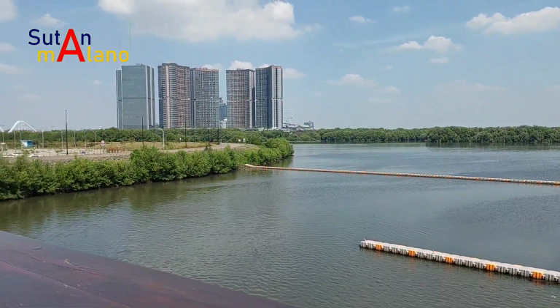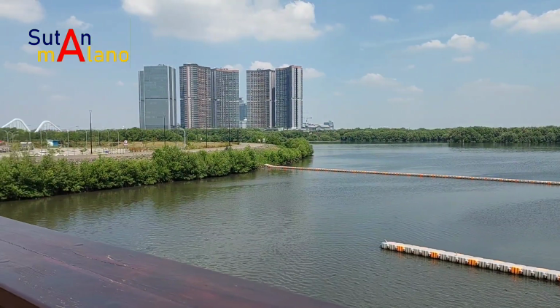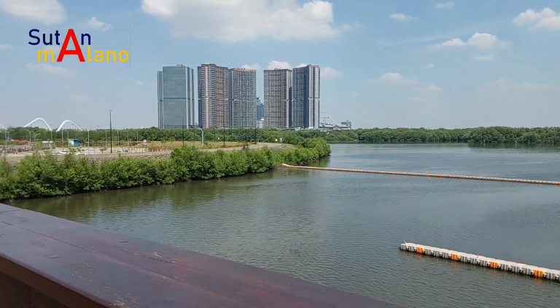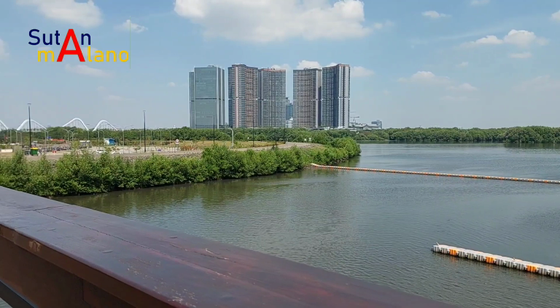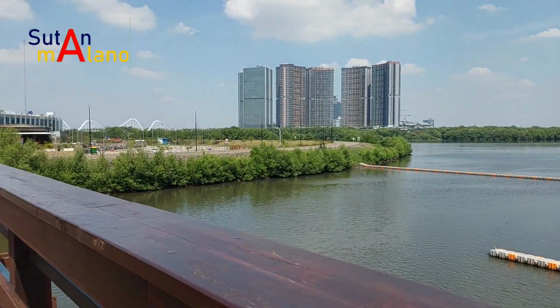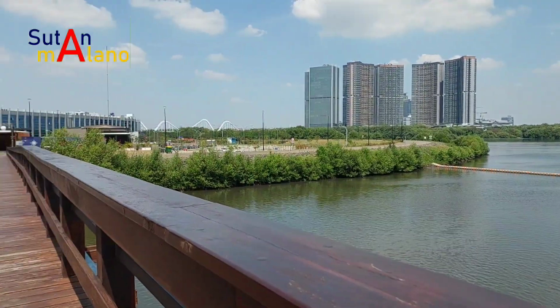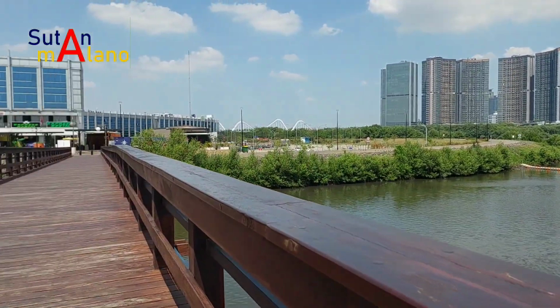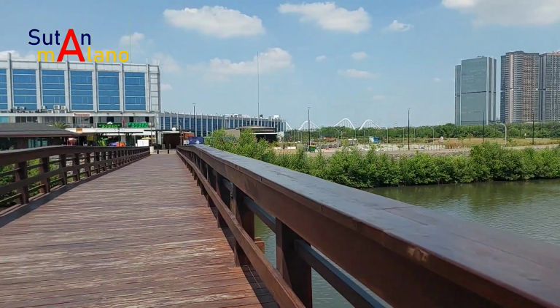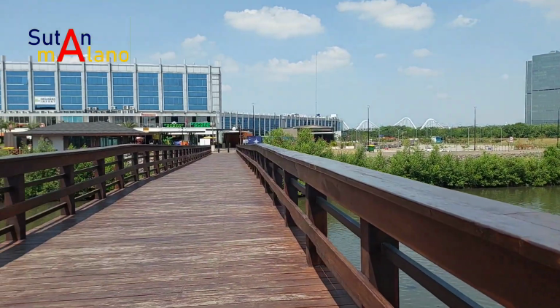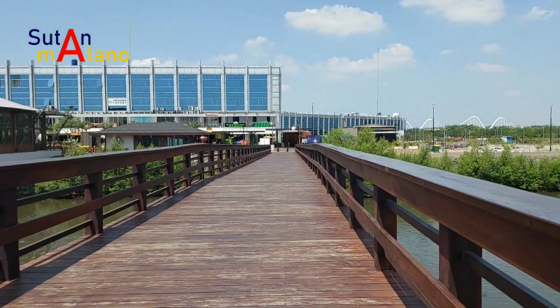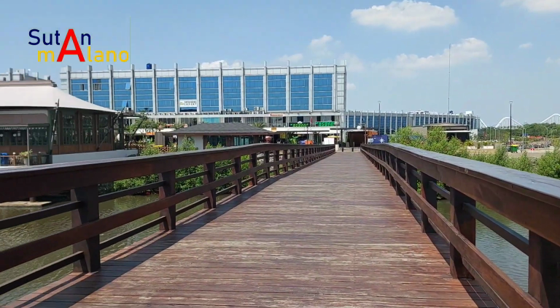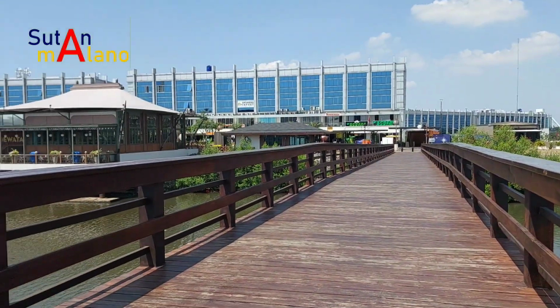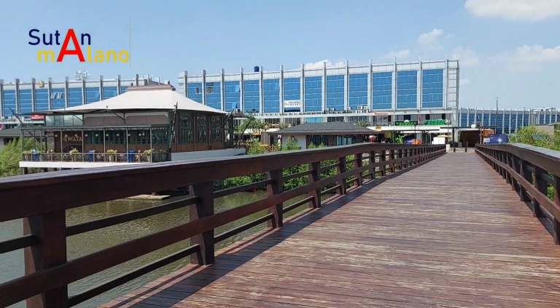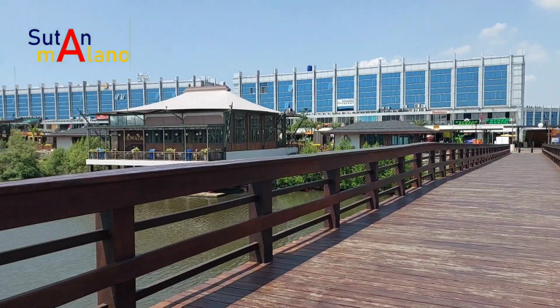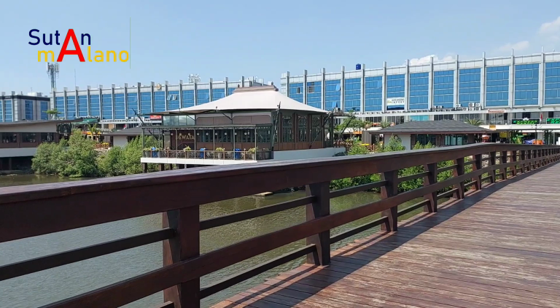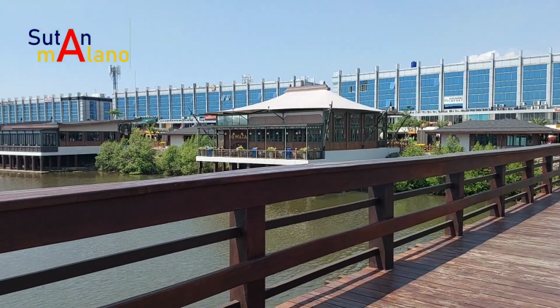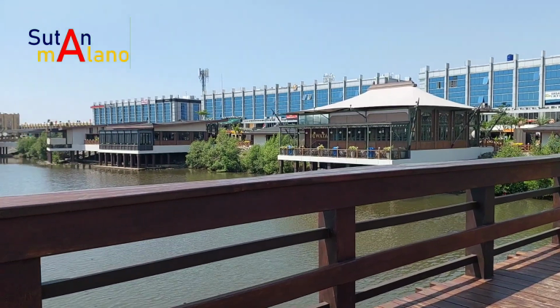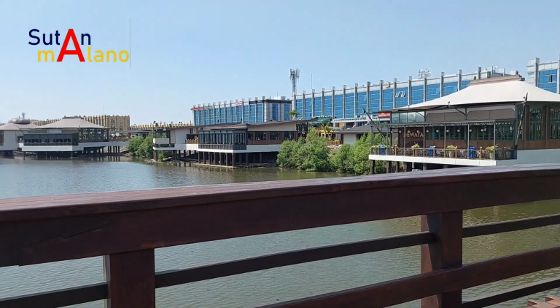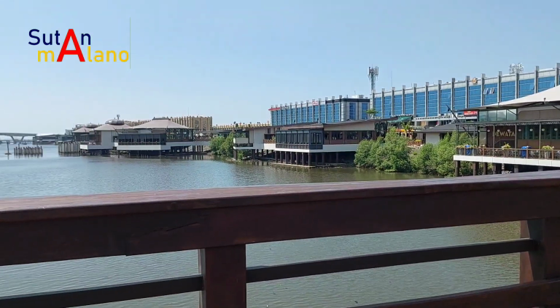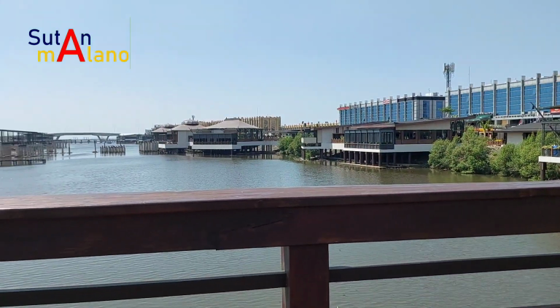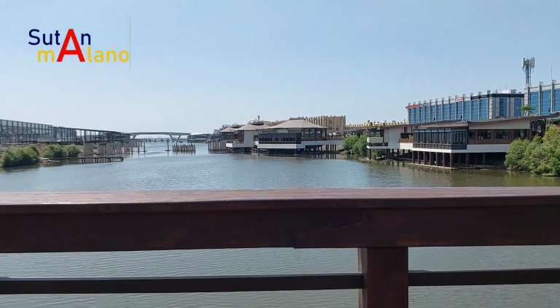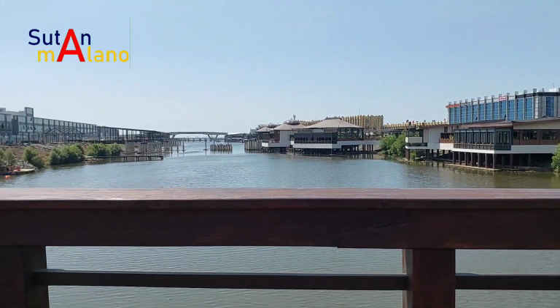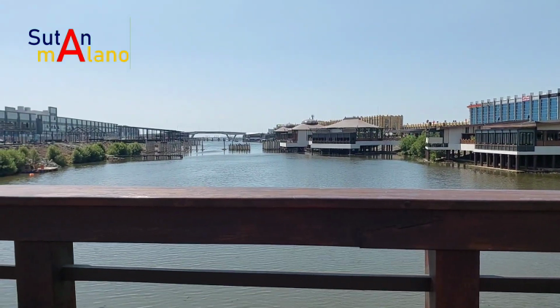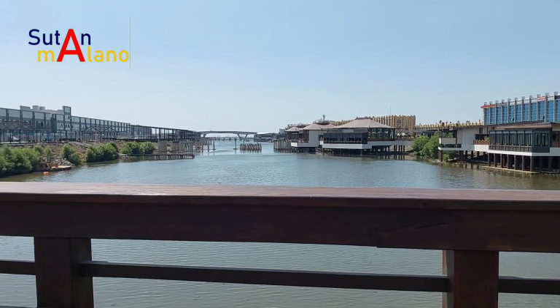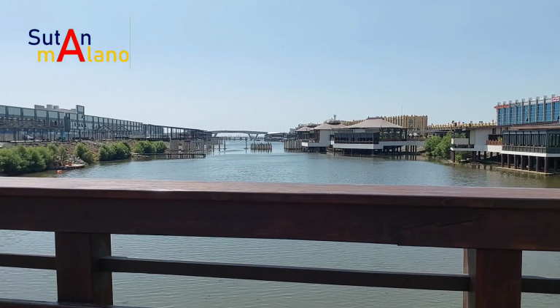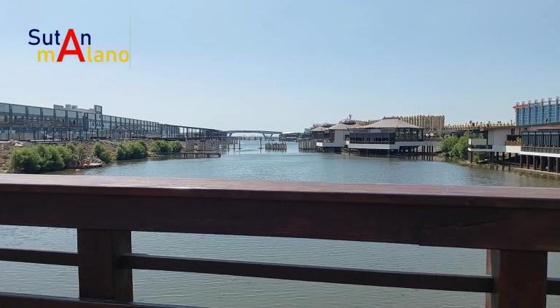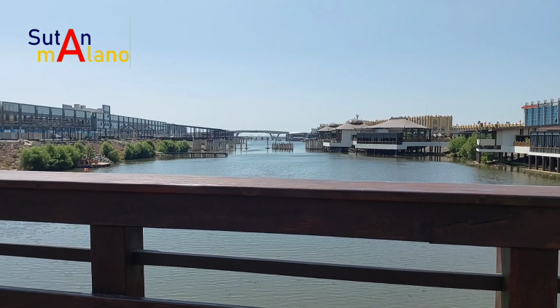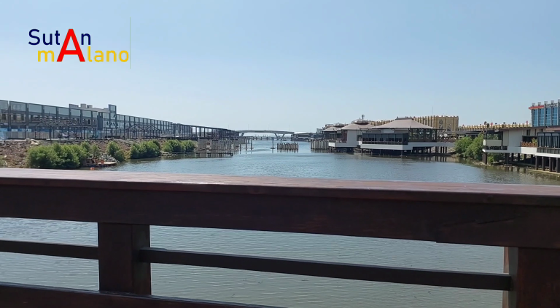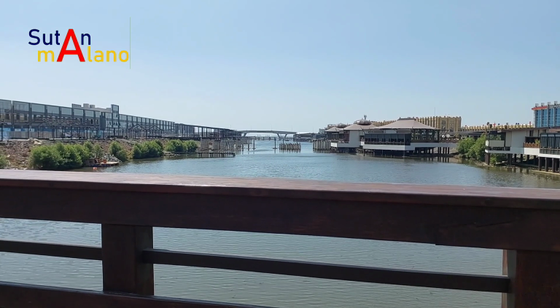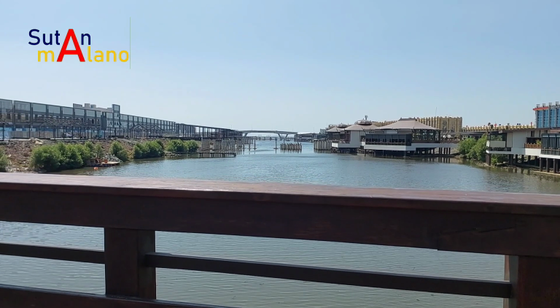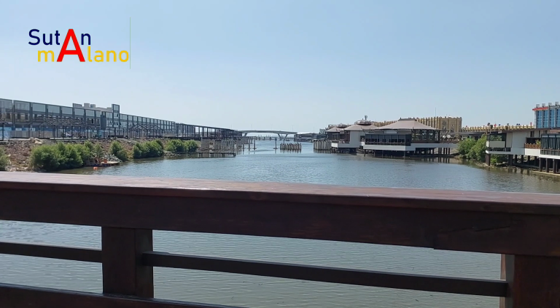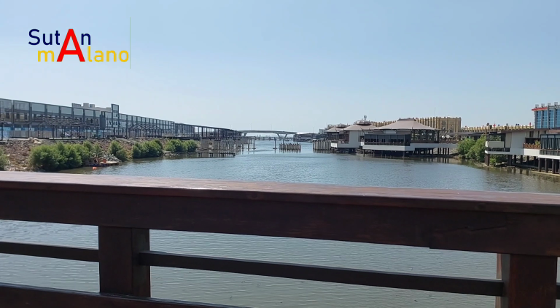Itu ada apartemen di PIK. Dari sini kita memandang dua pulau sekaligus. Demikian pemirsa, Assalamualaikum.